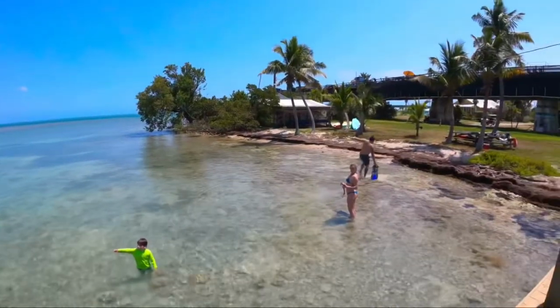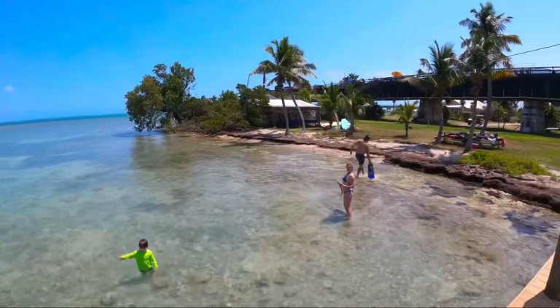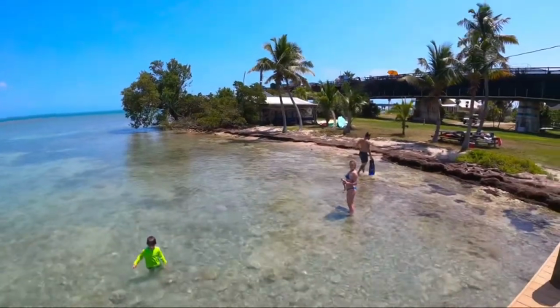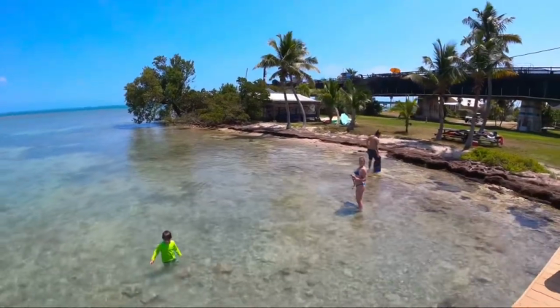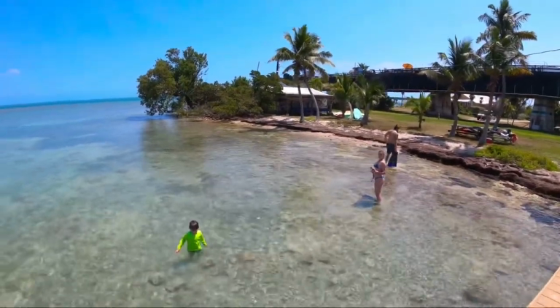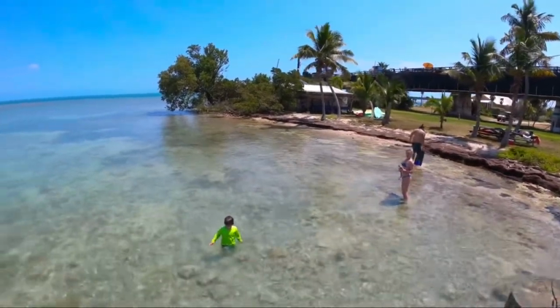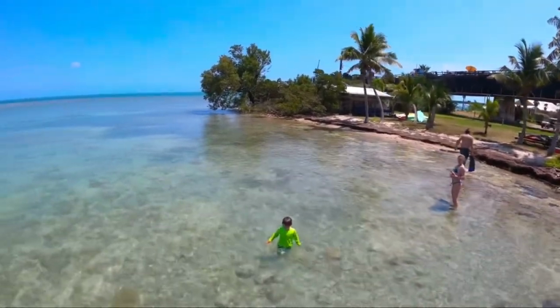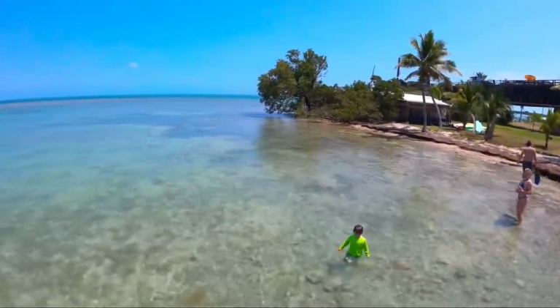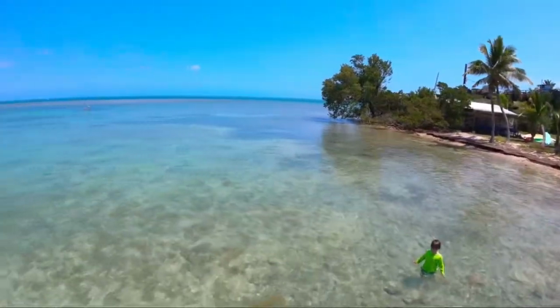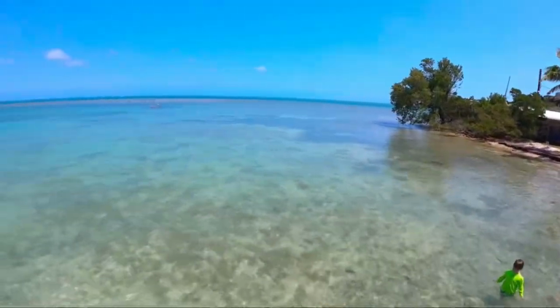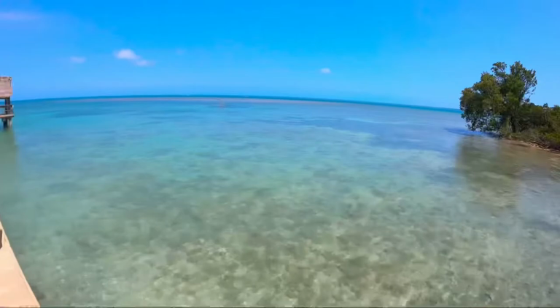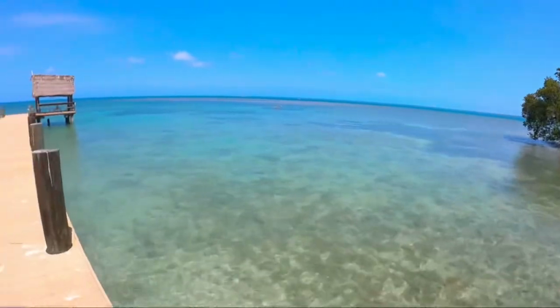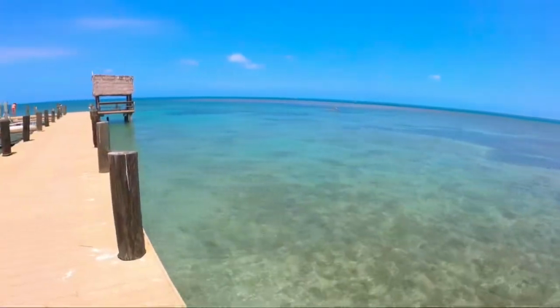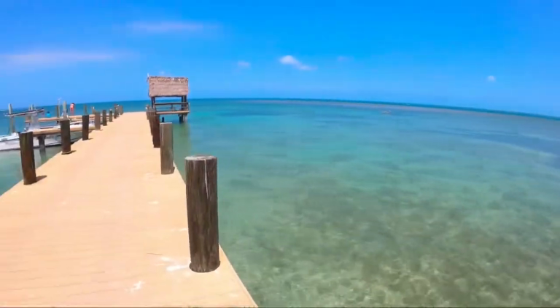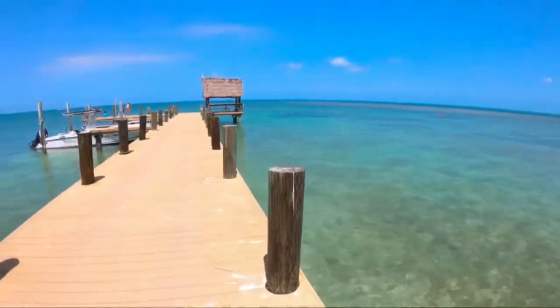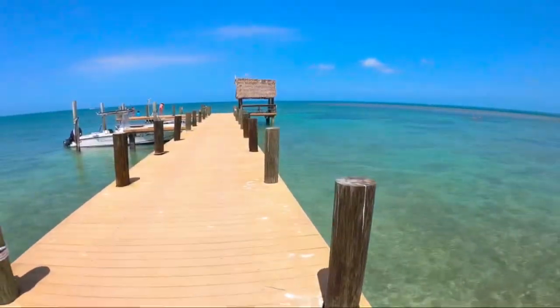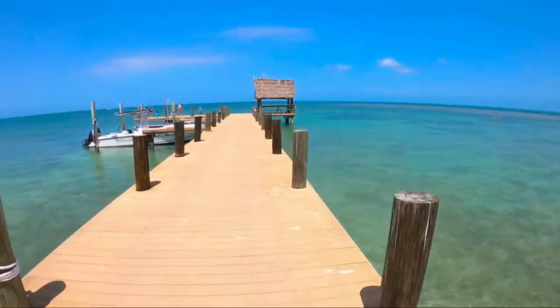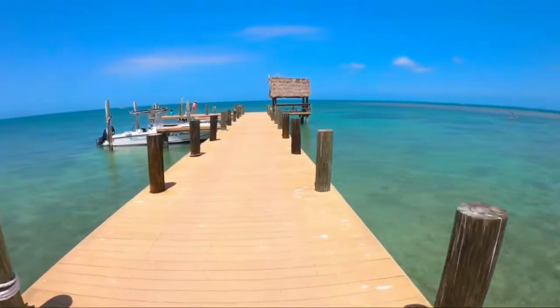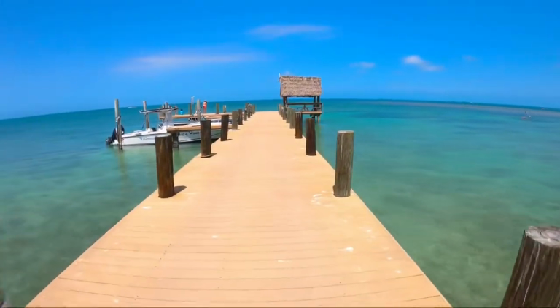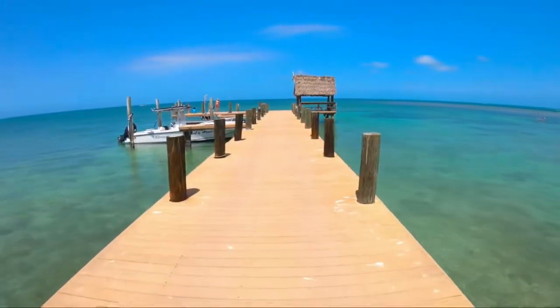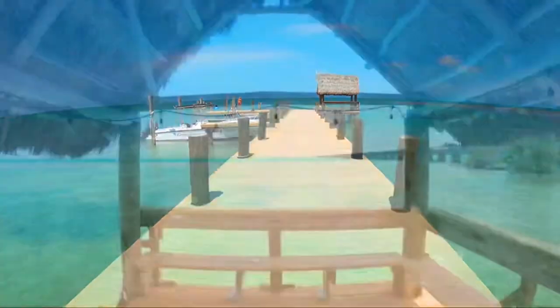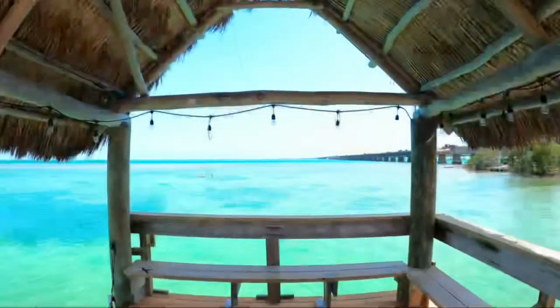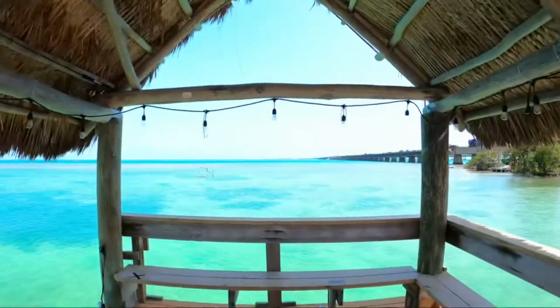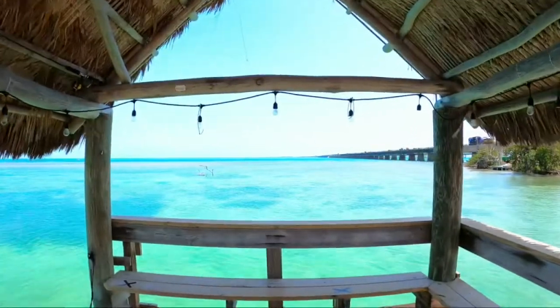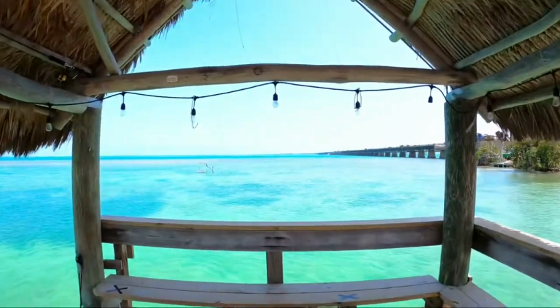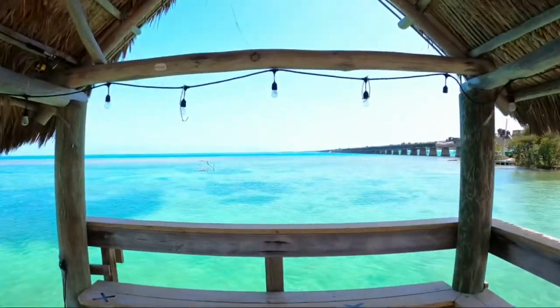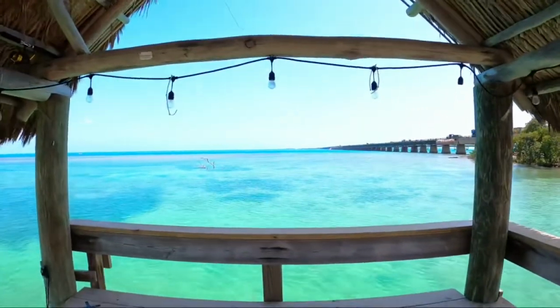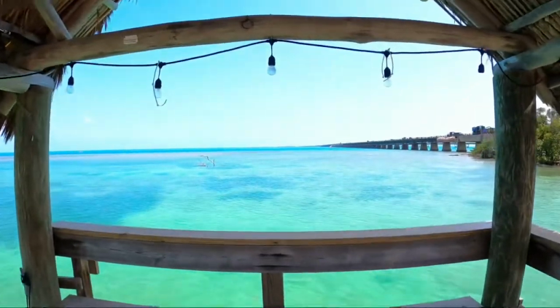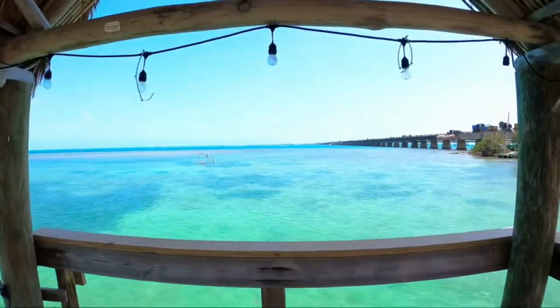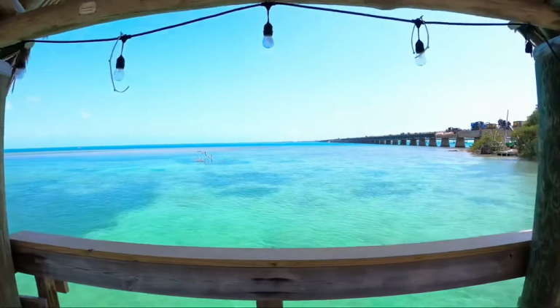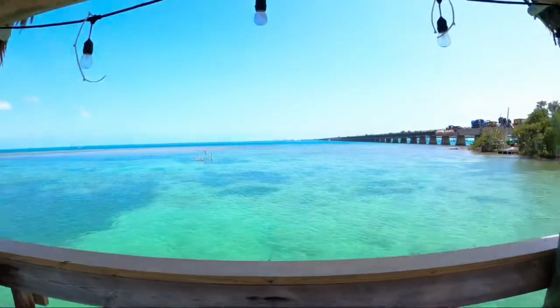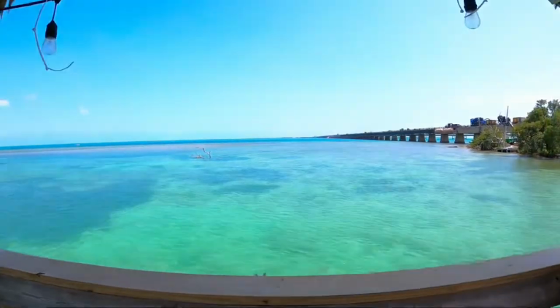We are truly in paradise over here. Look at this property, look at the water. Beautiful.